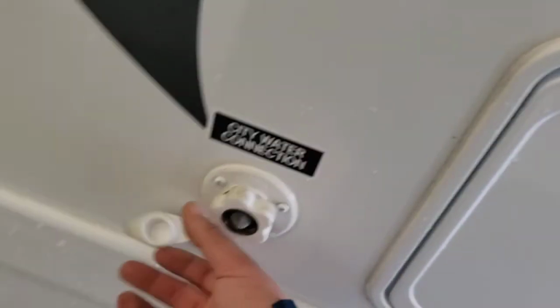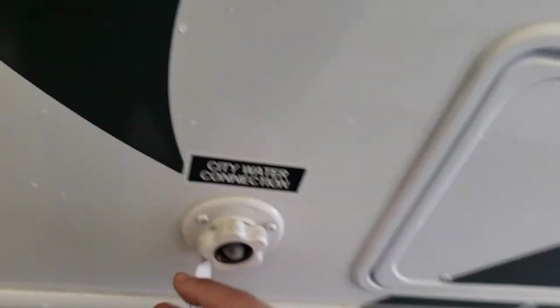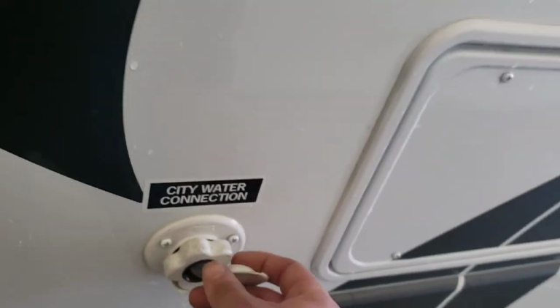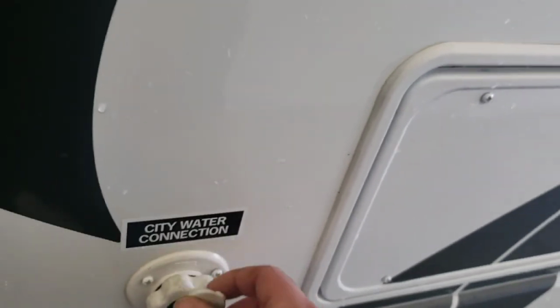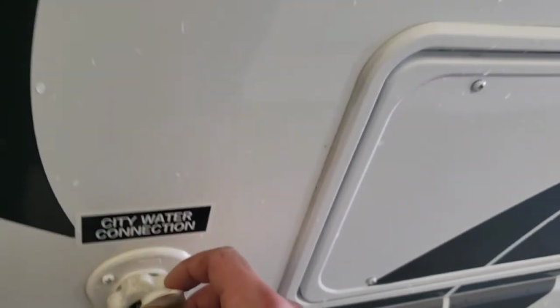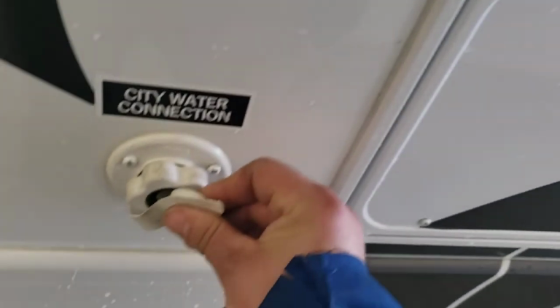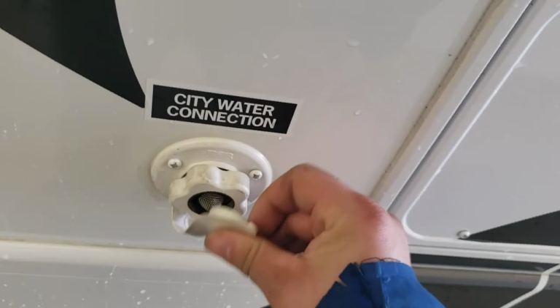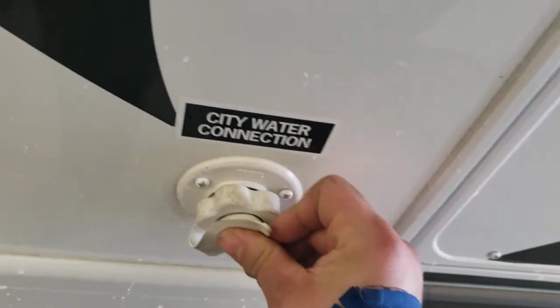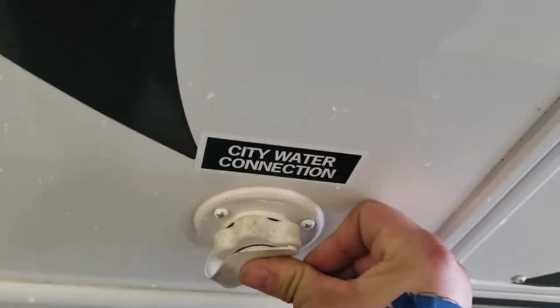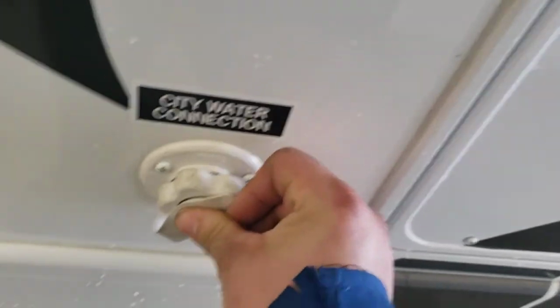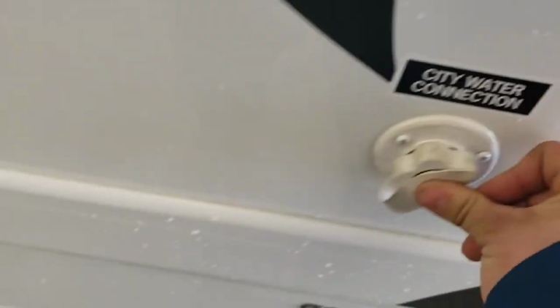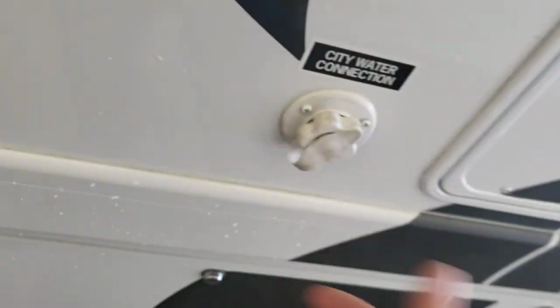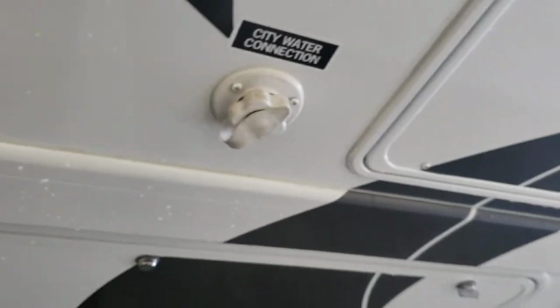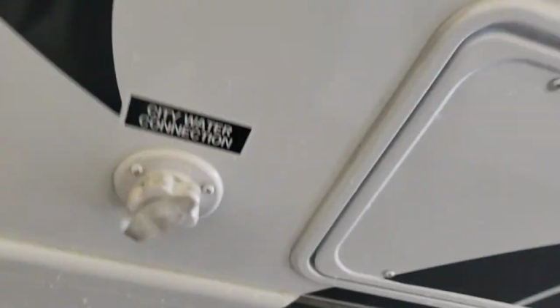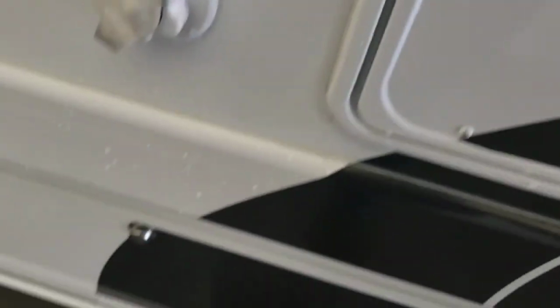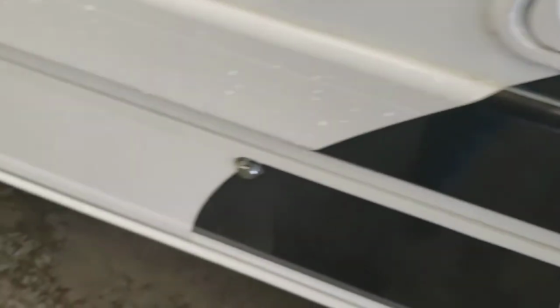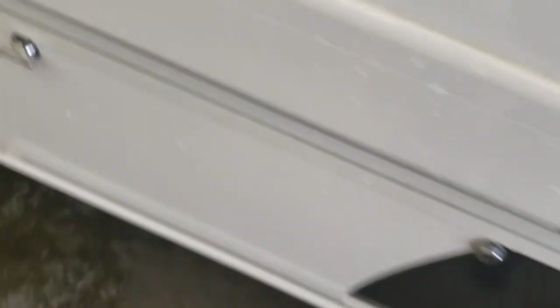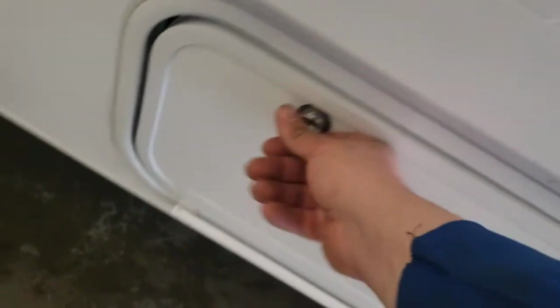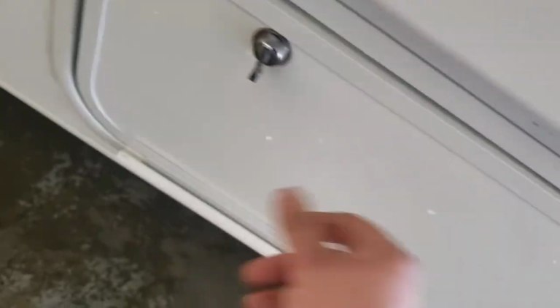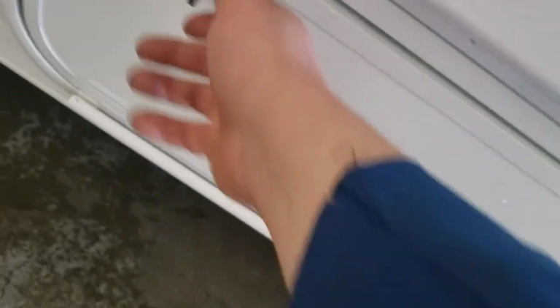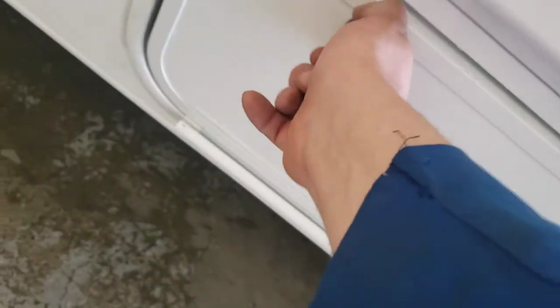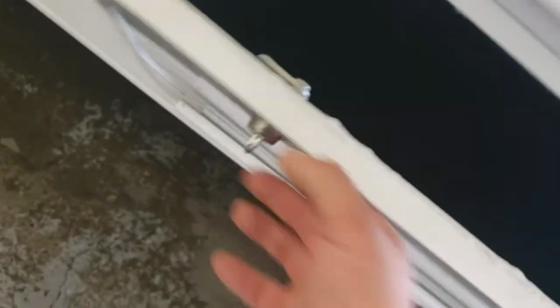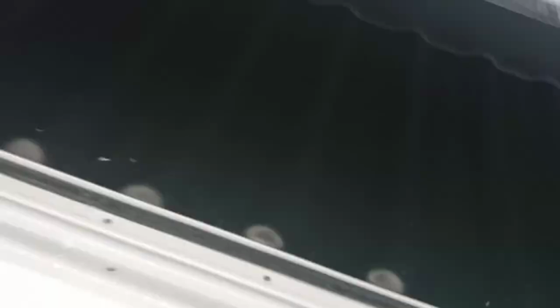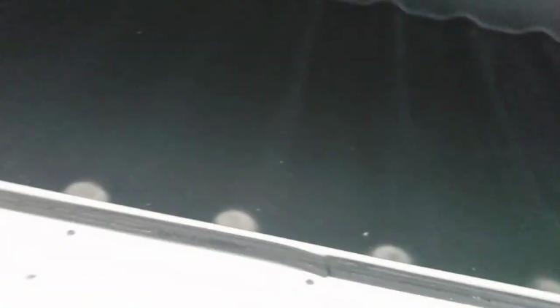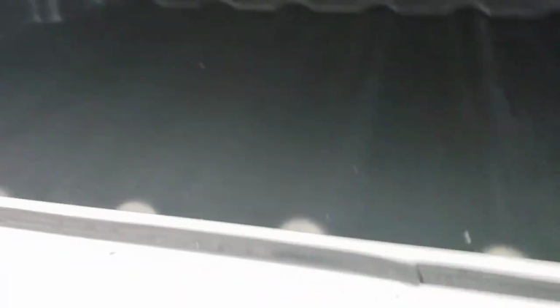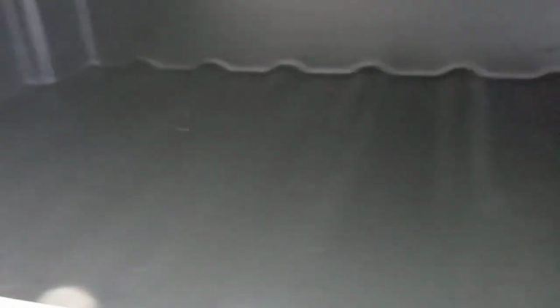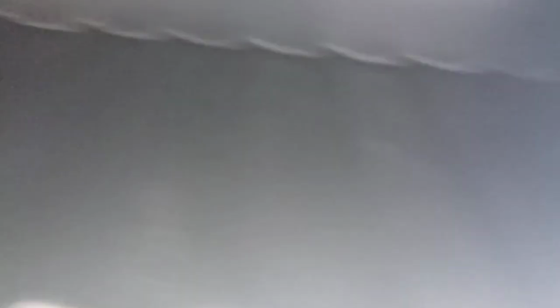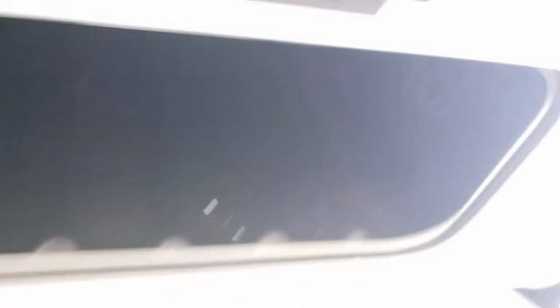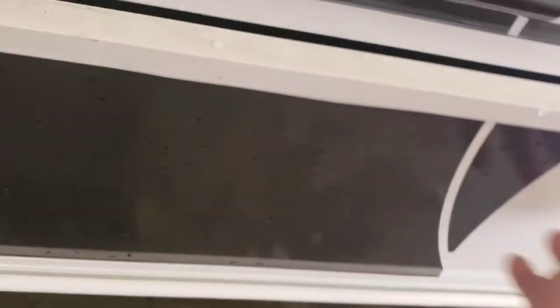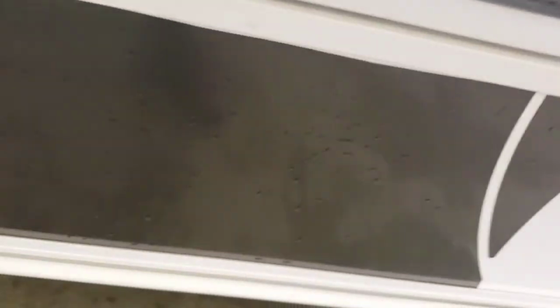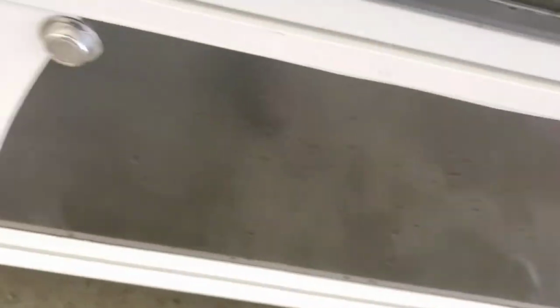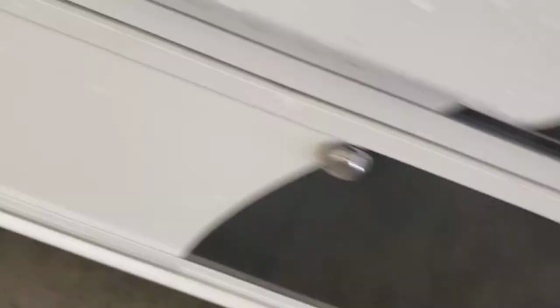City water connection — this is where you're going to put your hose, and this is where you run off city water pressure so you won't need to use your pump. There's more storage underneath here, nice and long — good for chairs and whatnot.